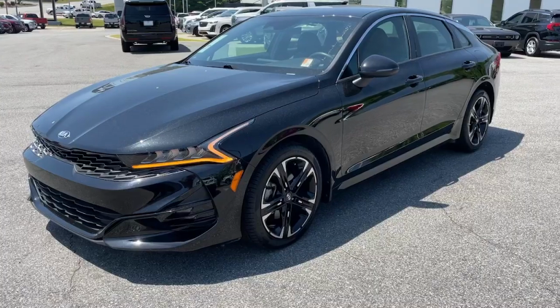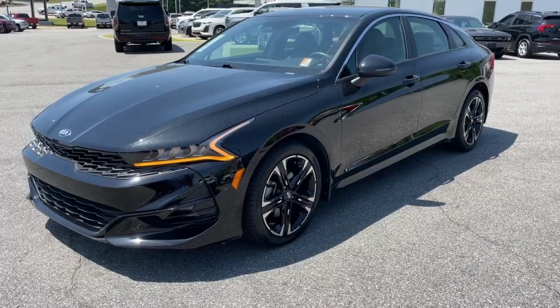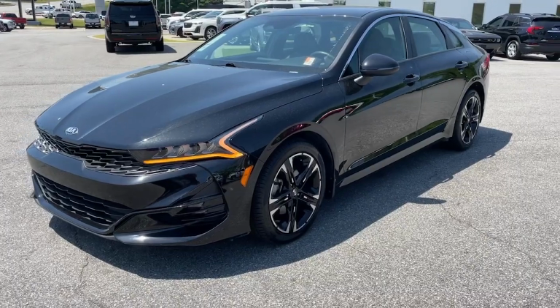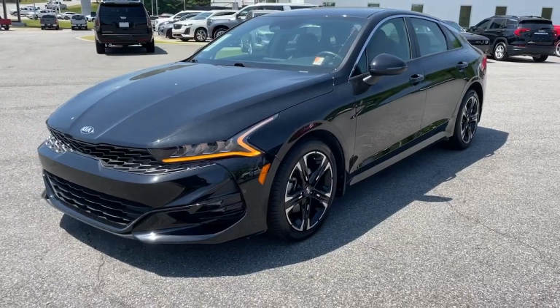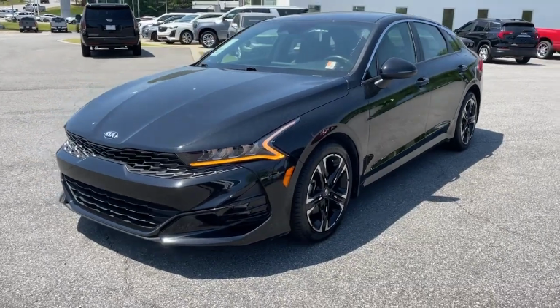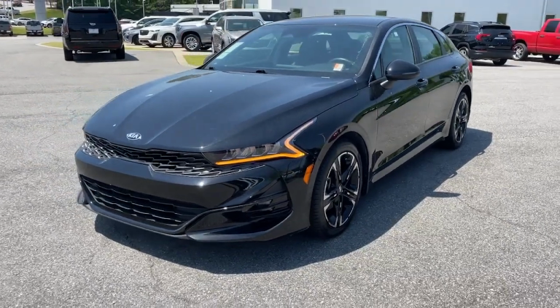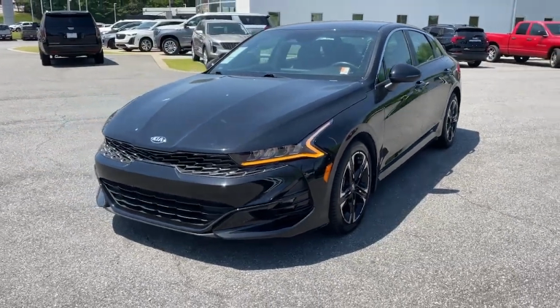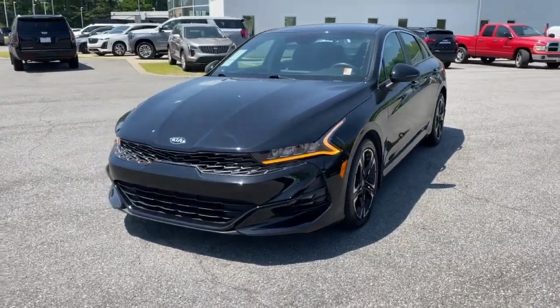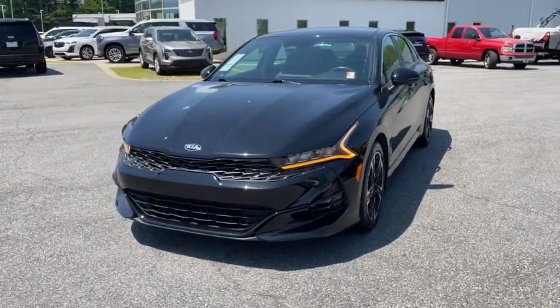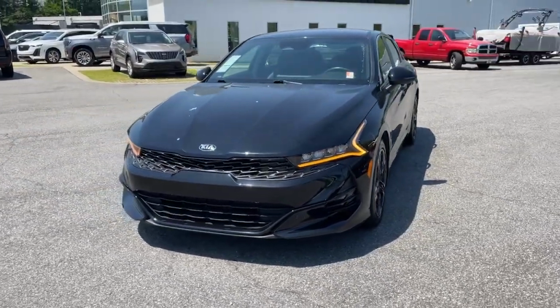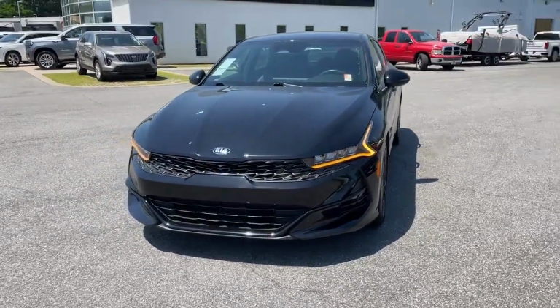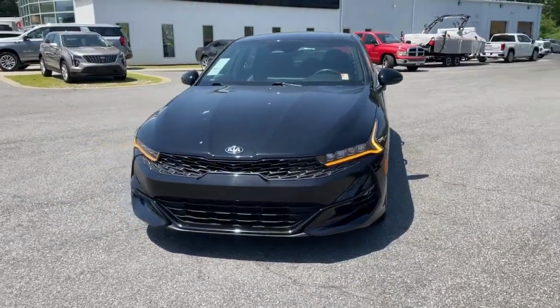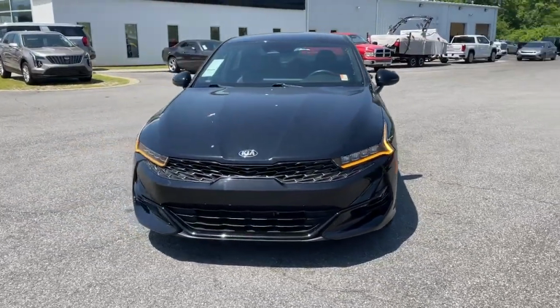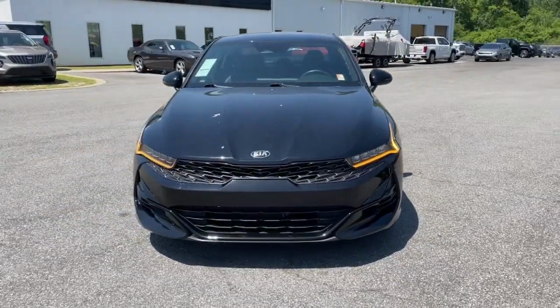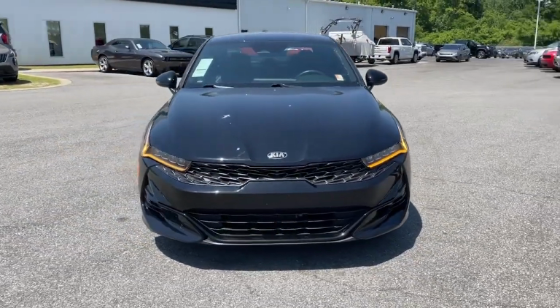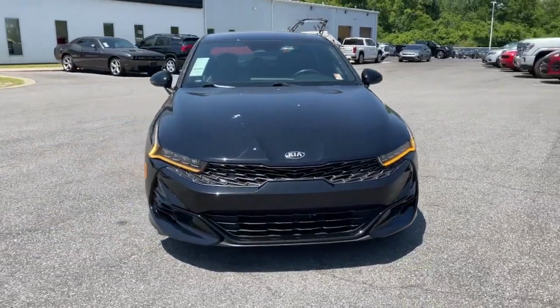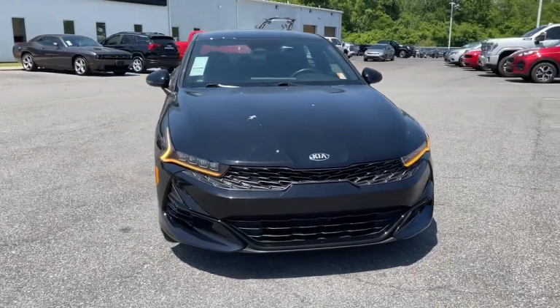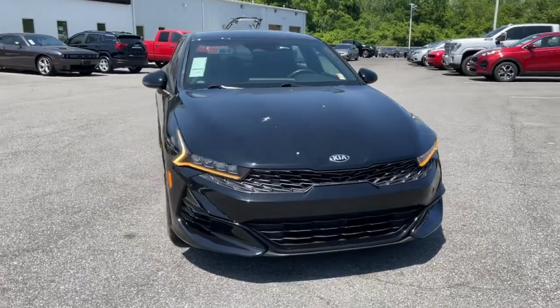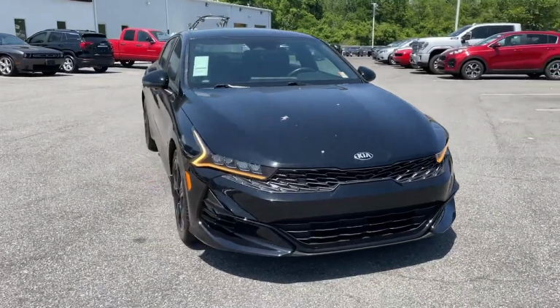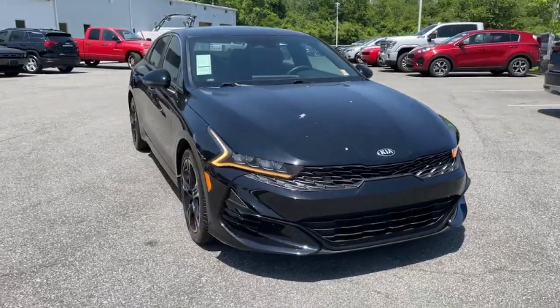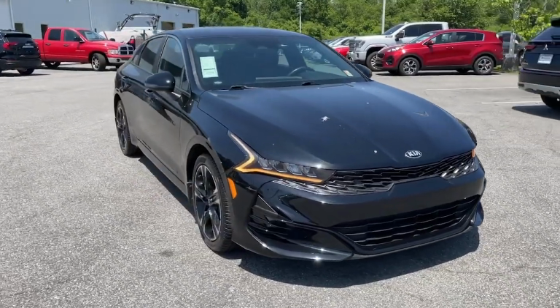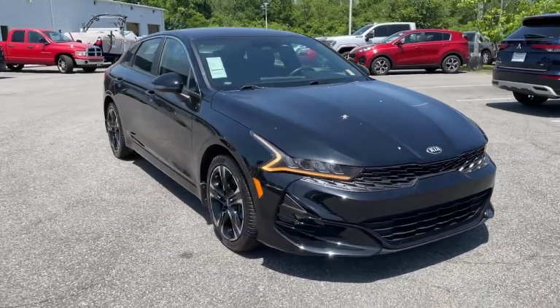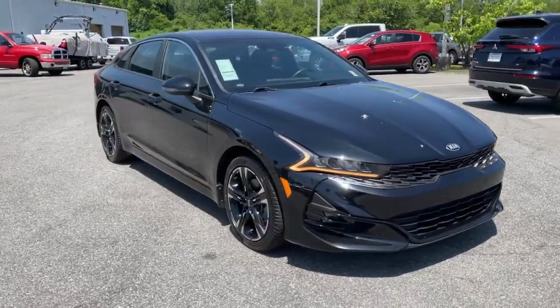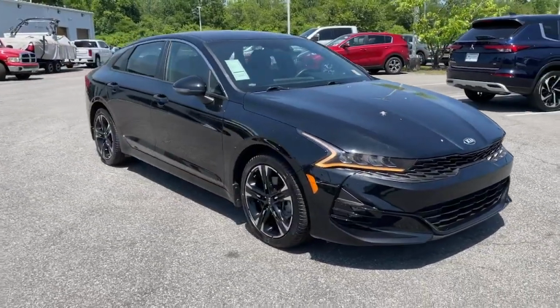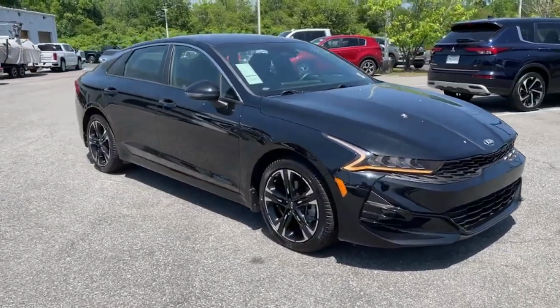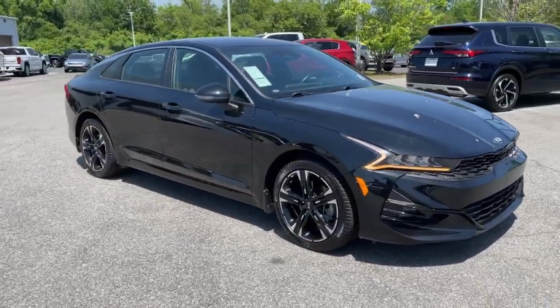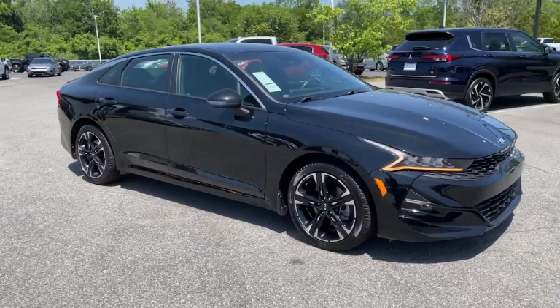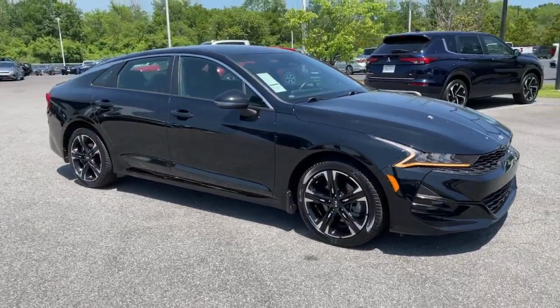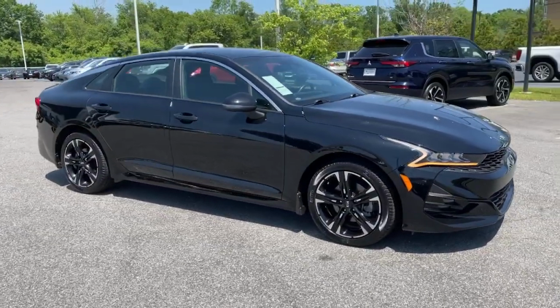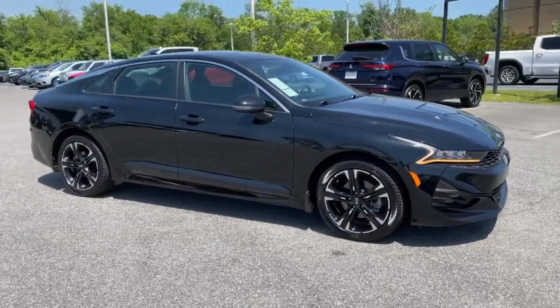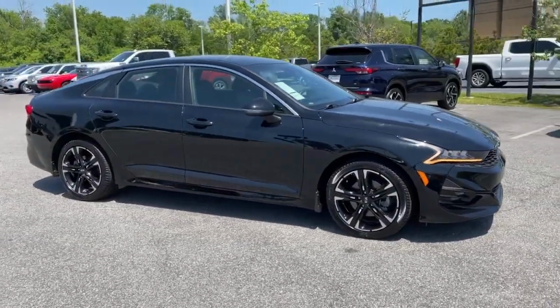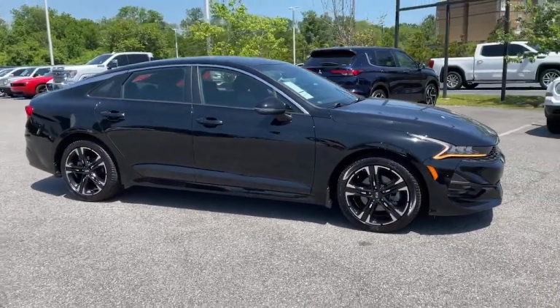This could be the car for you. The 2021 Kia K5. Transform your daily drive in this well-appointed K5.